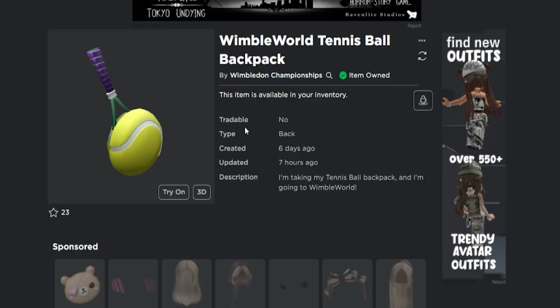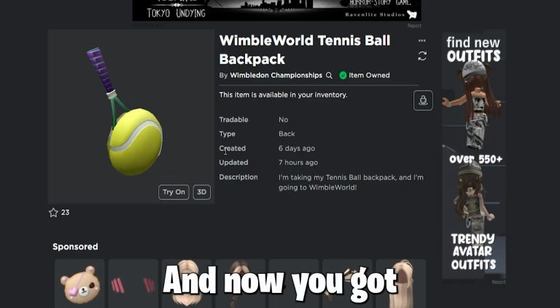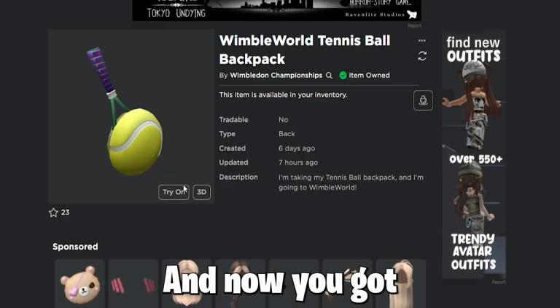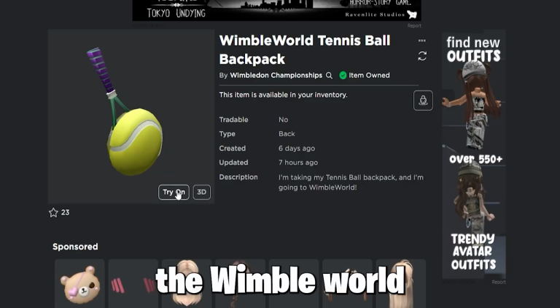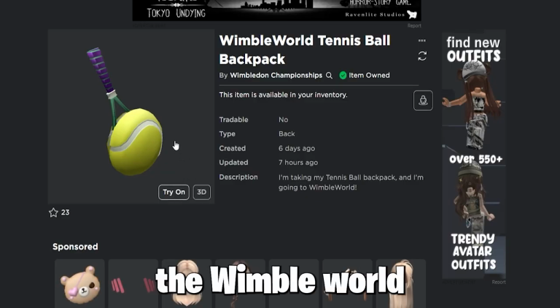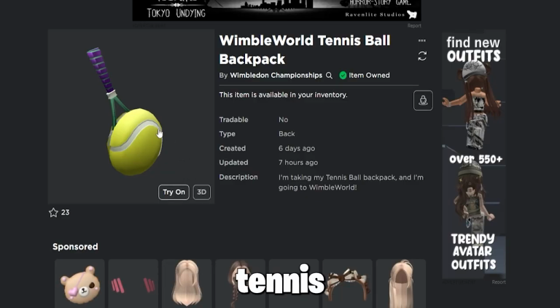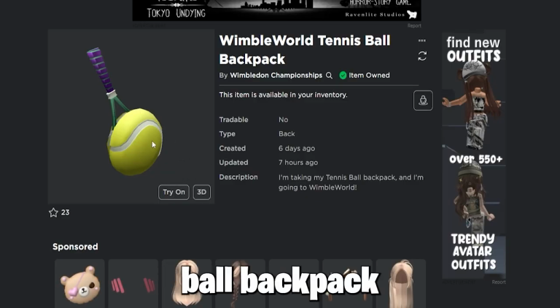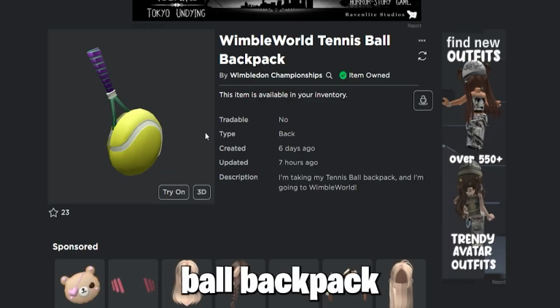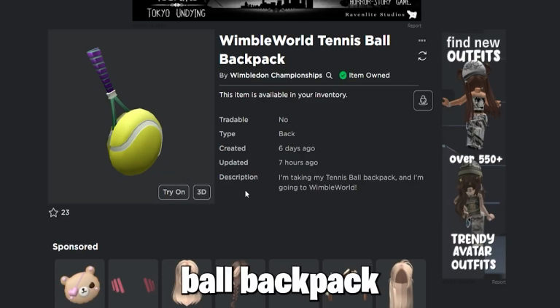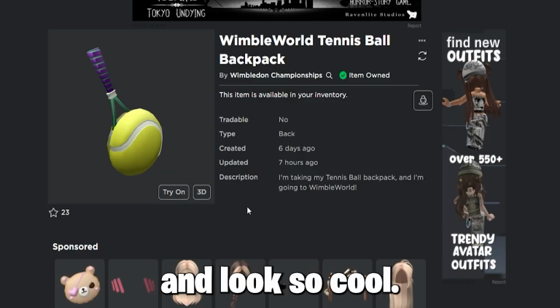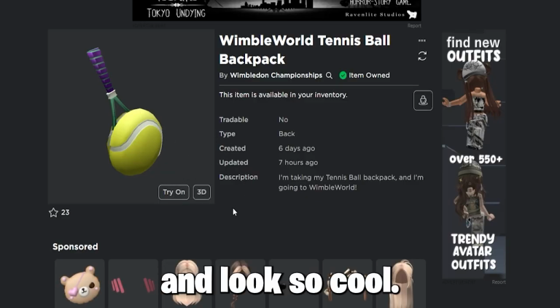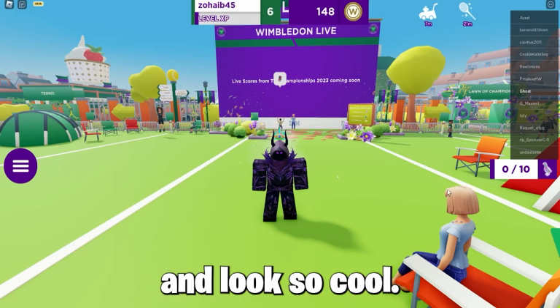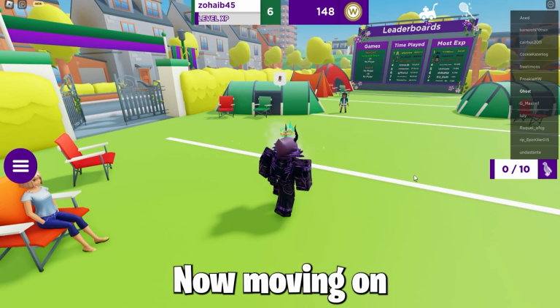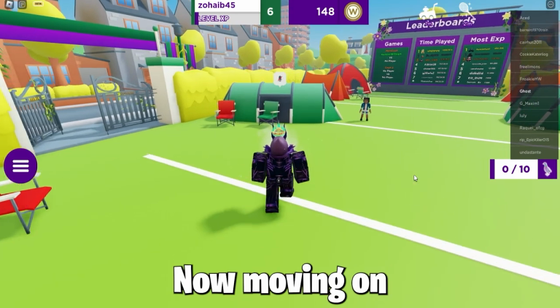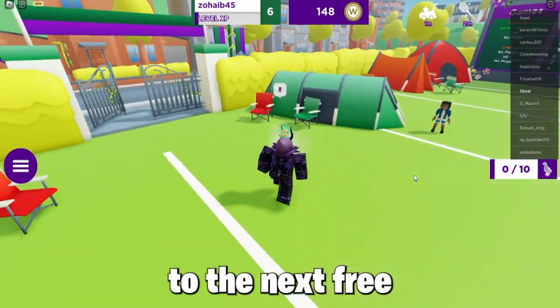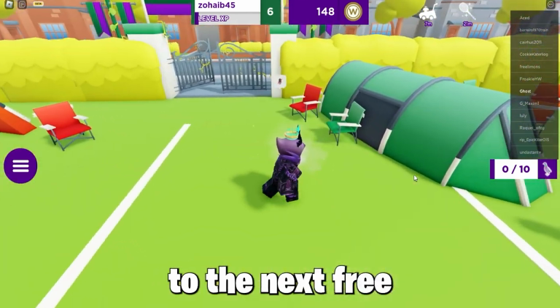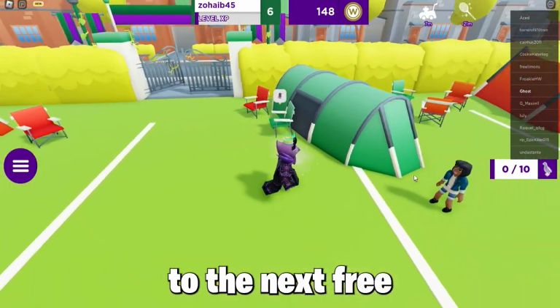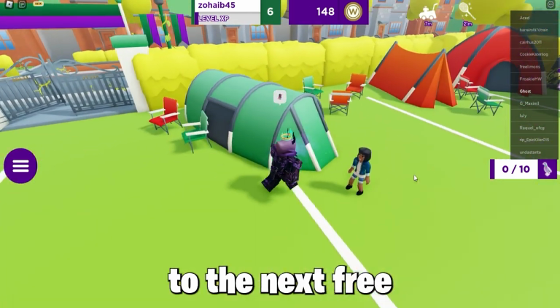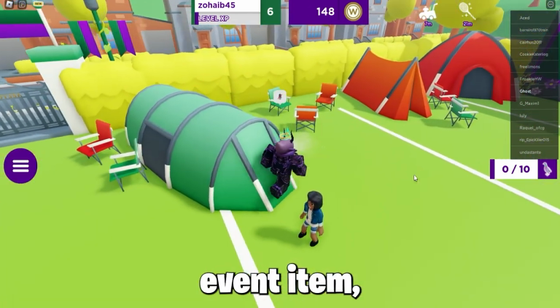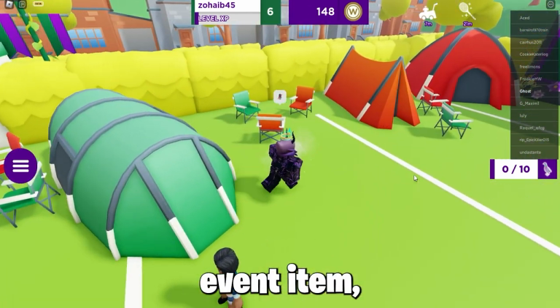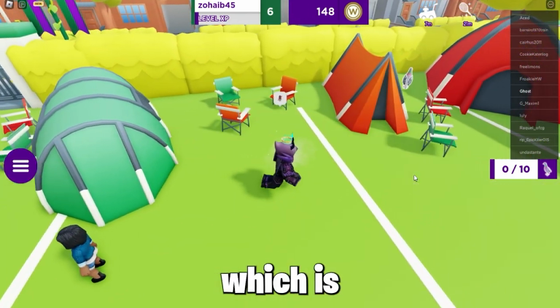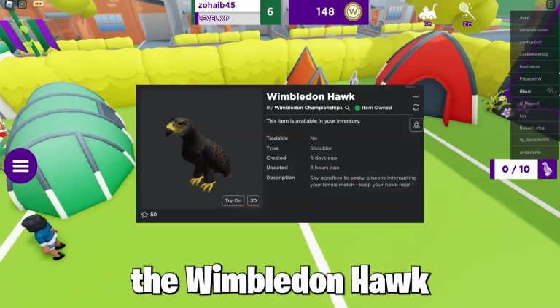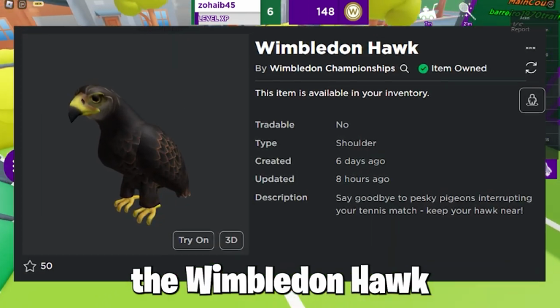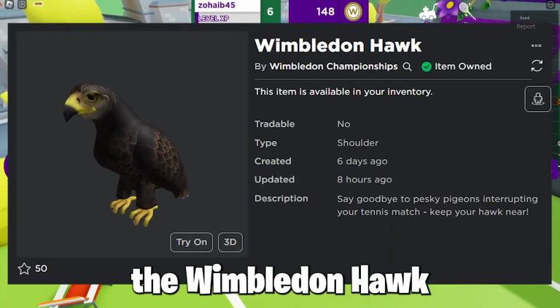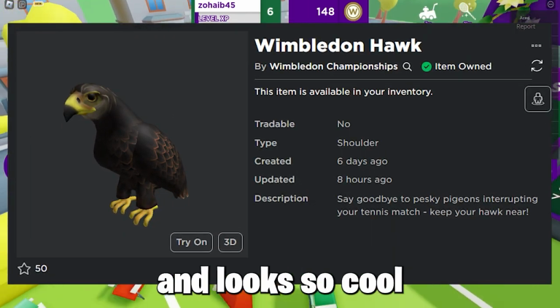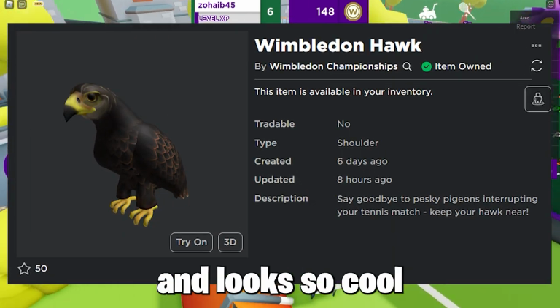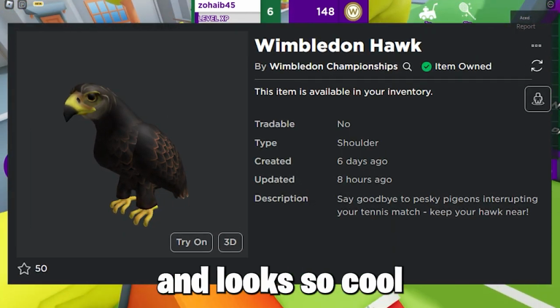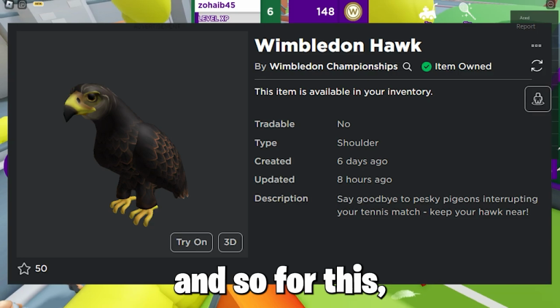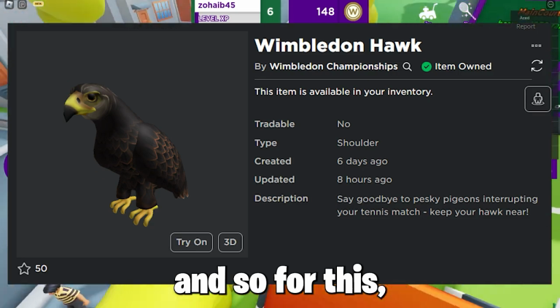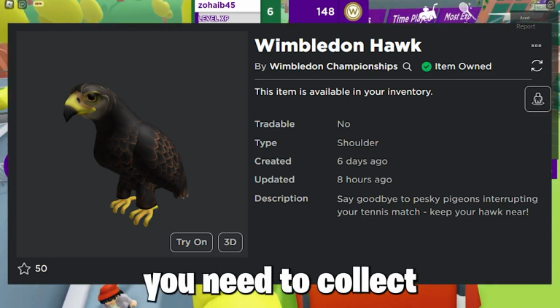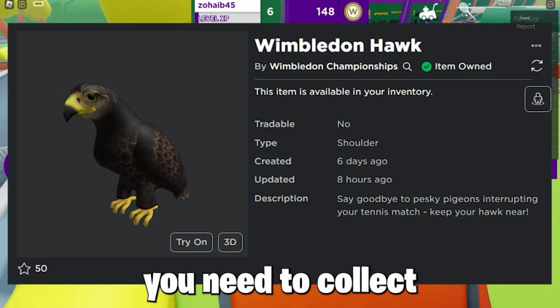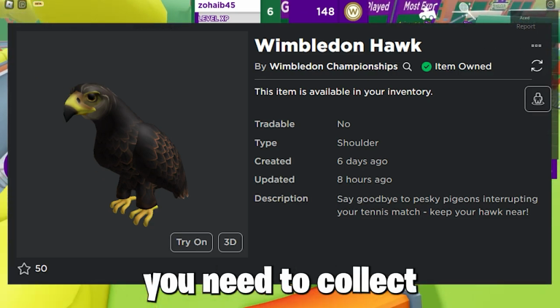And now you've got the Wimble World Tennis Ball Backpack - it looks so cool! Moving on to the next free event item, which is the Wimbledon Hawk. It looks so cool, and for this you need to collect 10 of the Wimbledon Hawks around the game, so follow where I go to find all 10 locations.